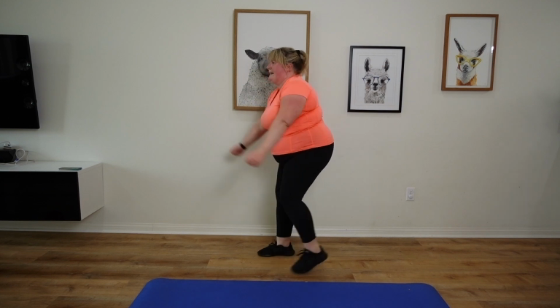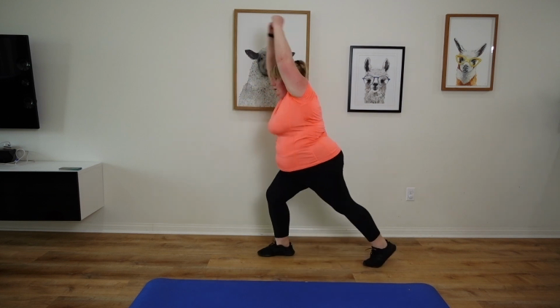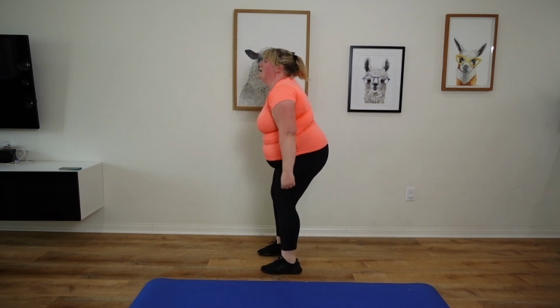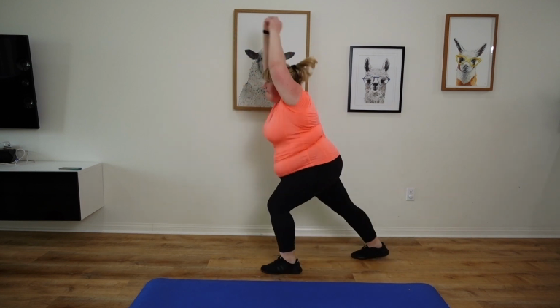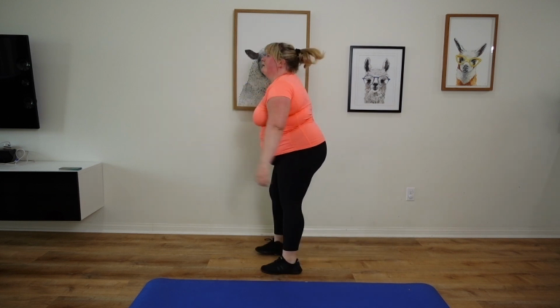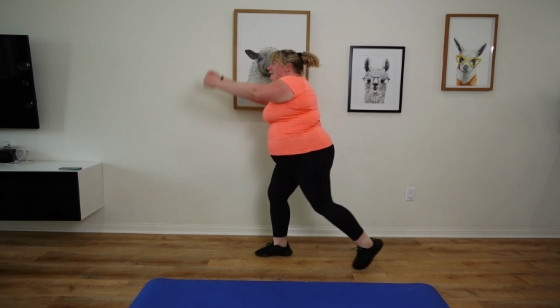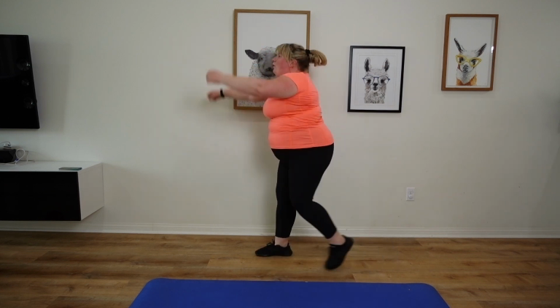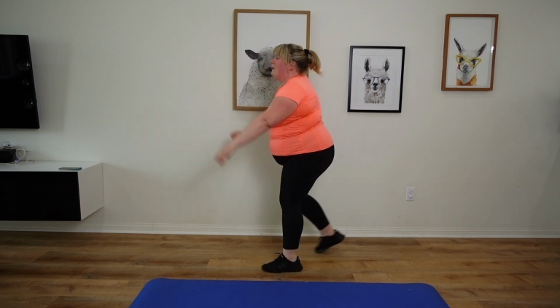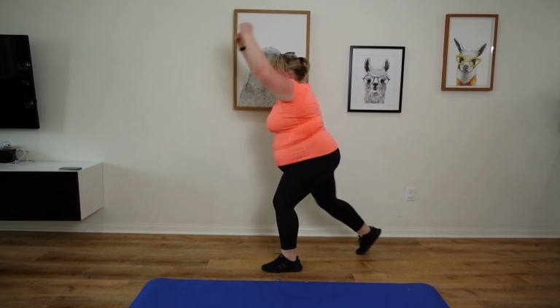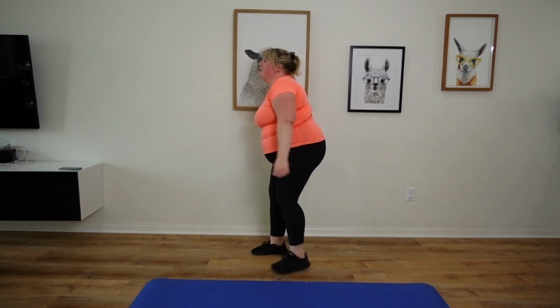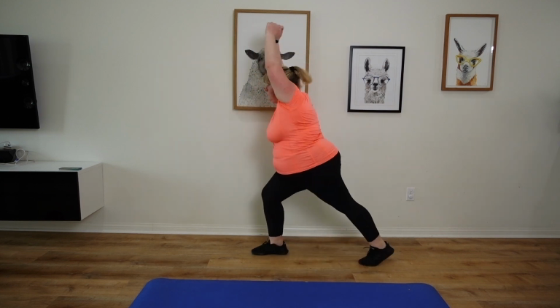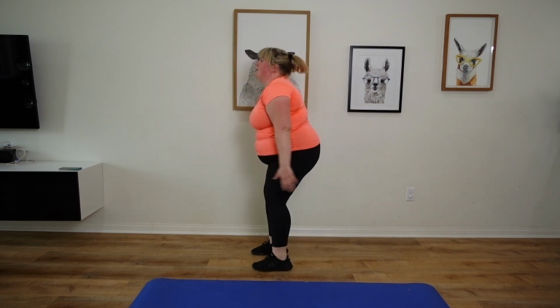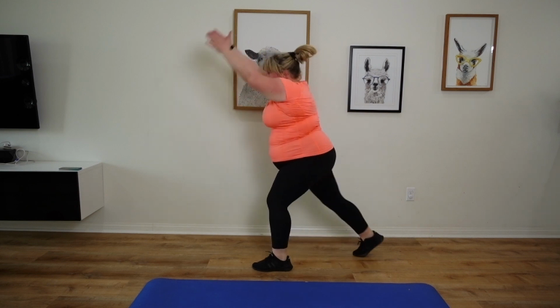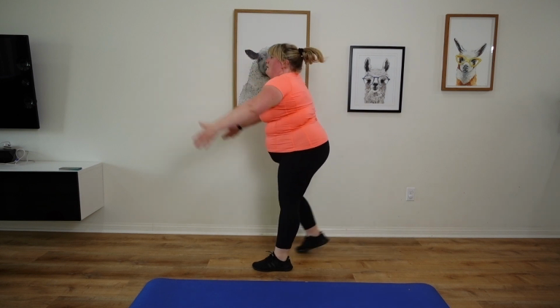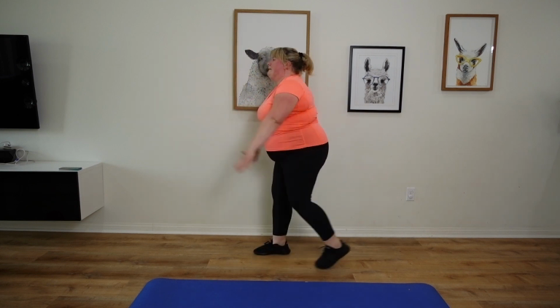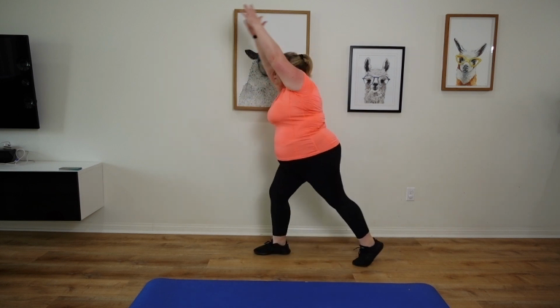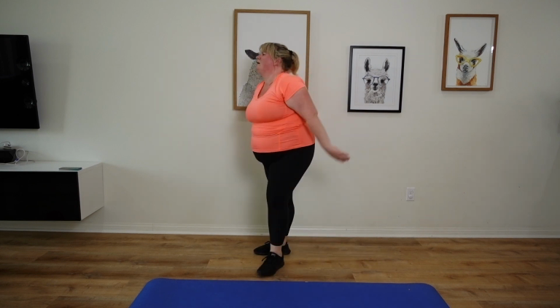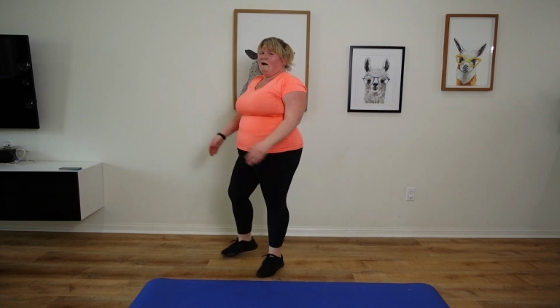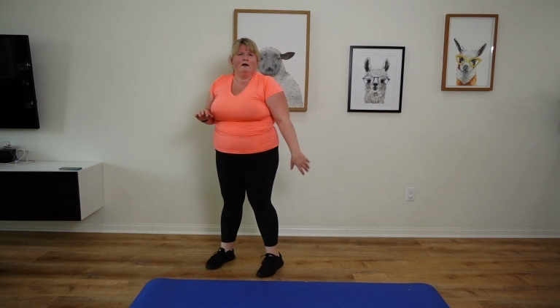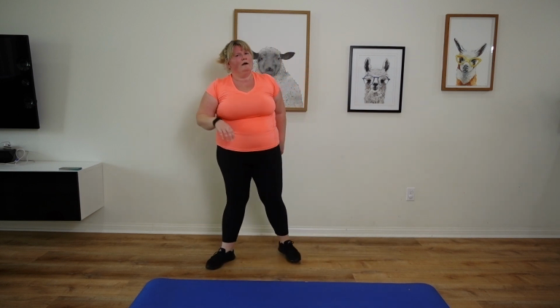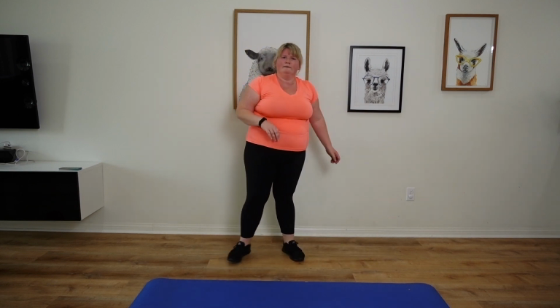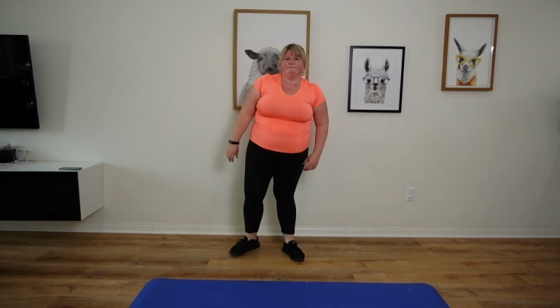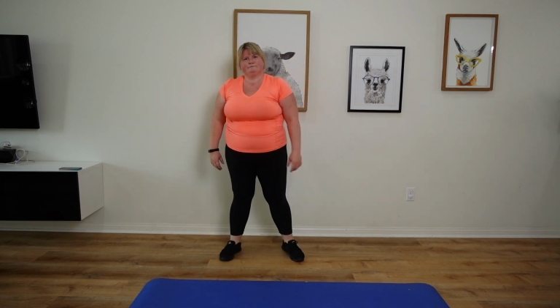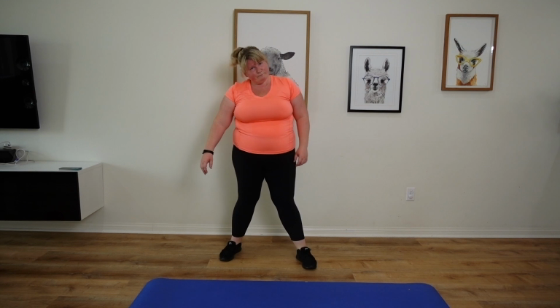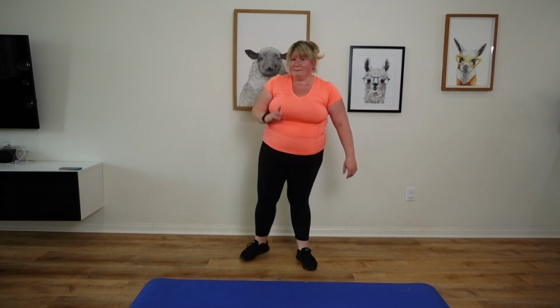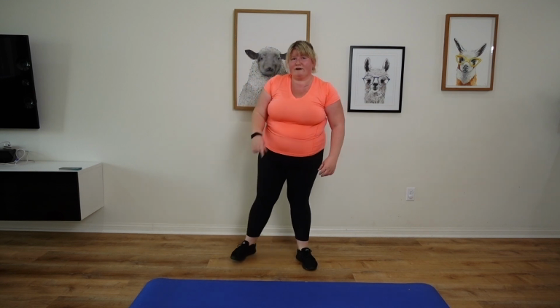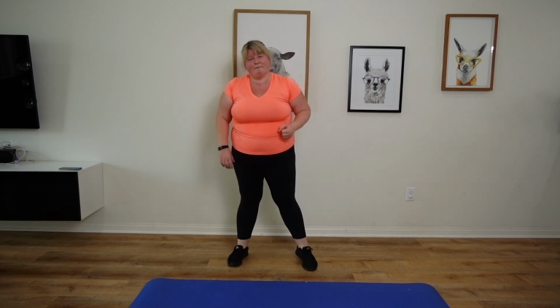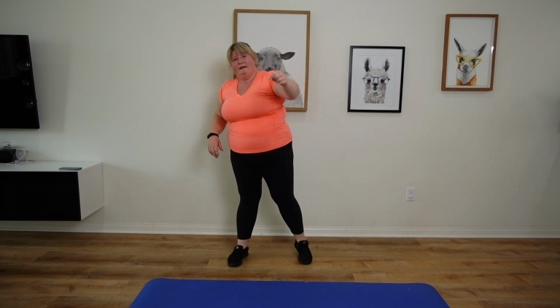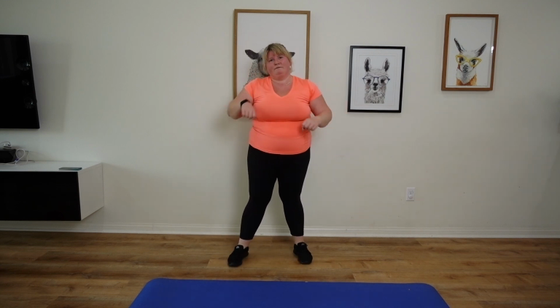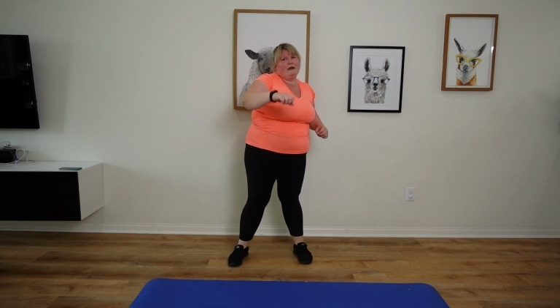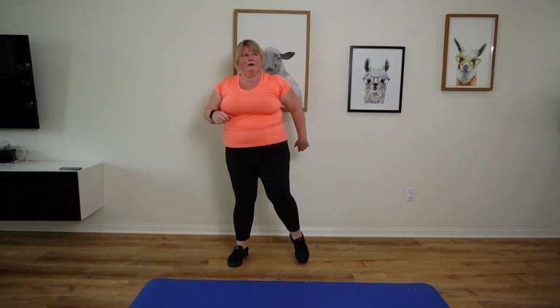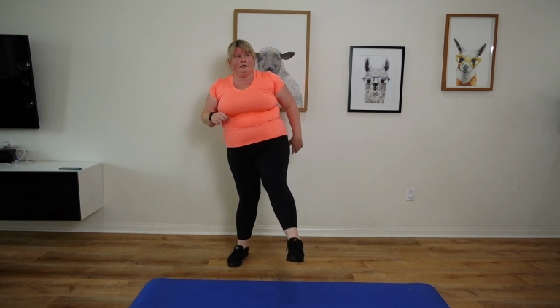Last round, how are you doing? I'm getting it right this time. First step — last jab kick. Here we go.